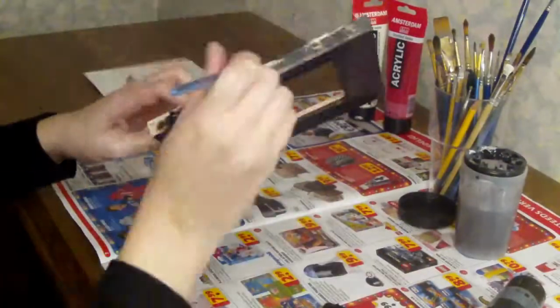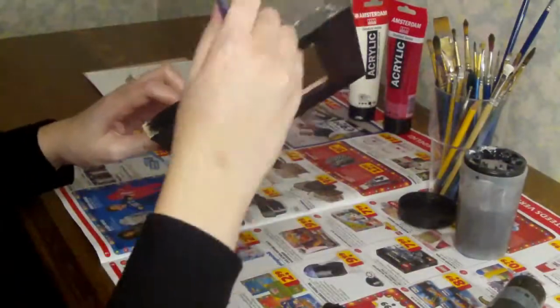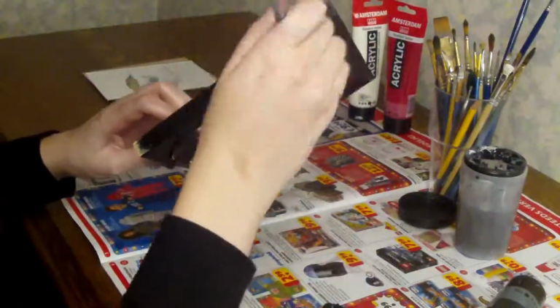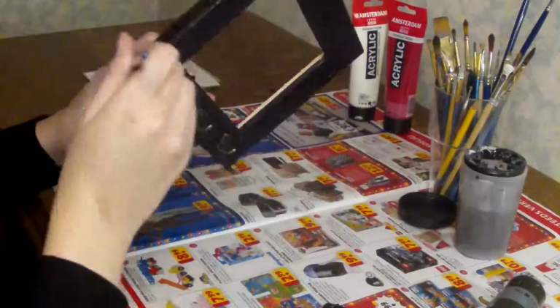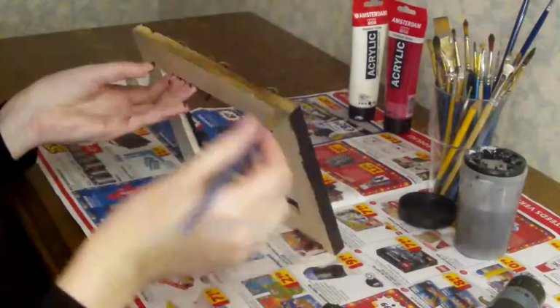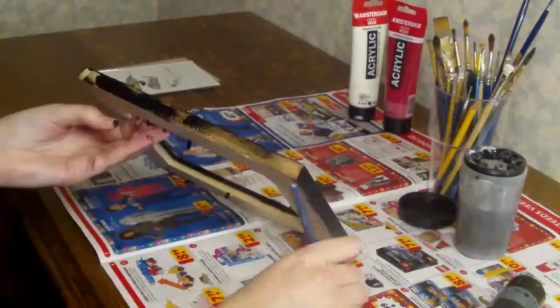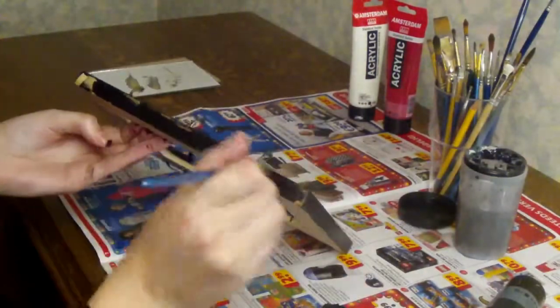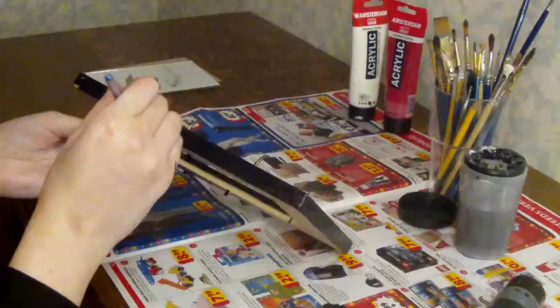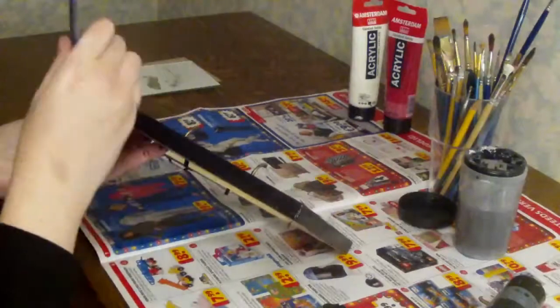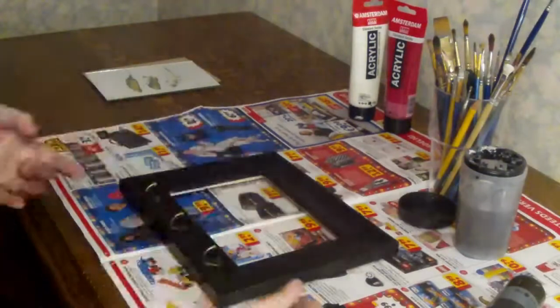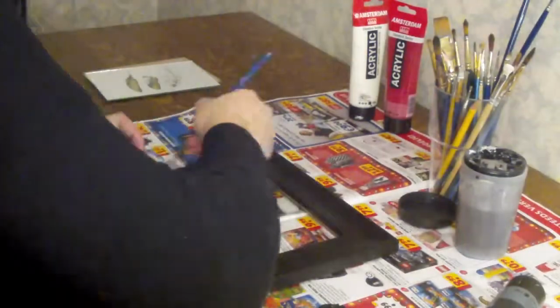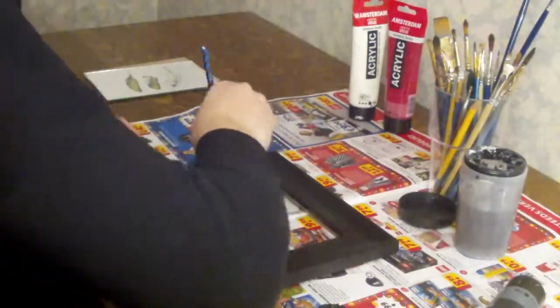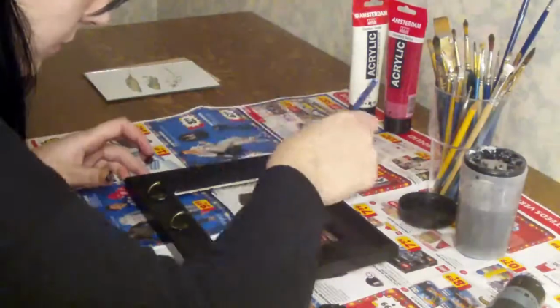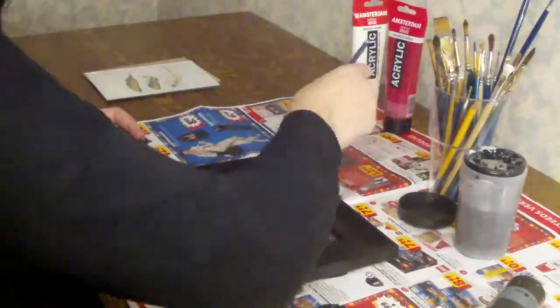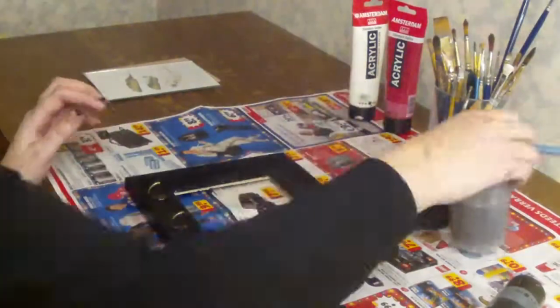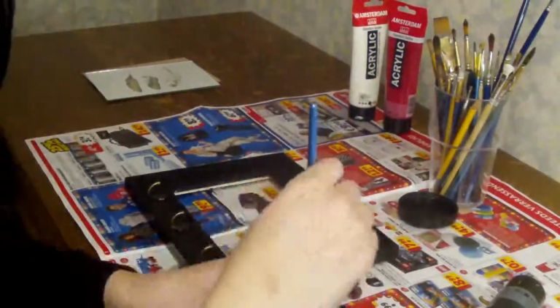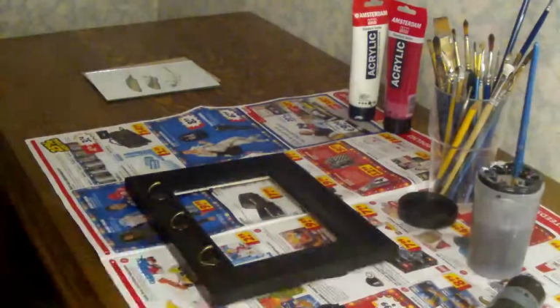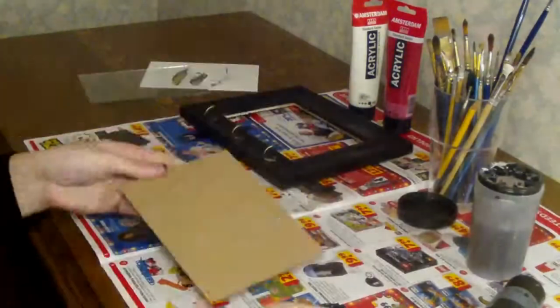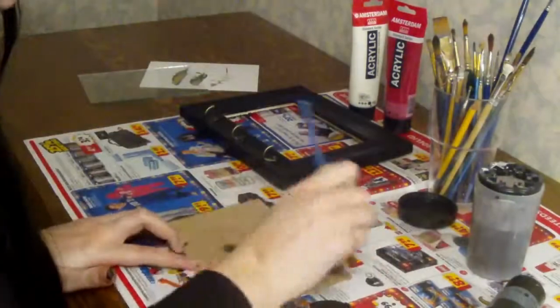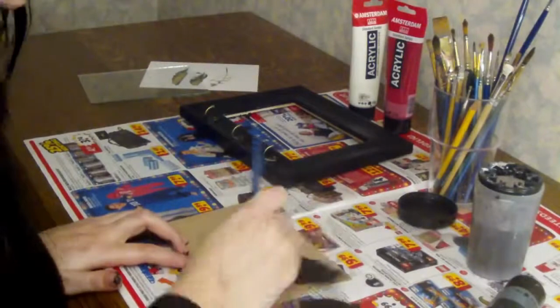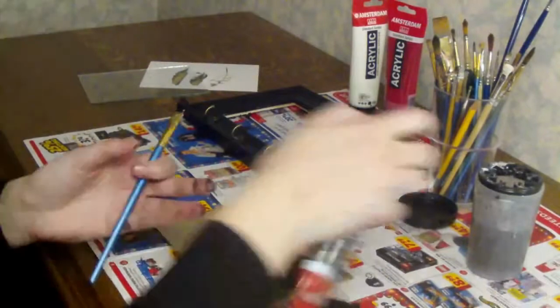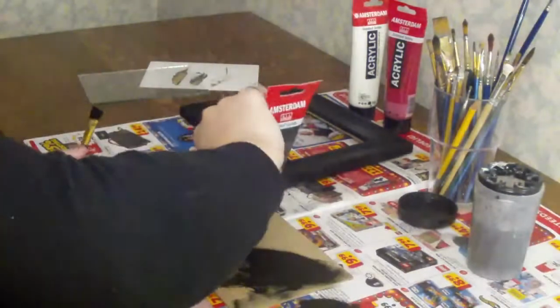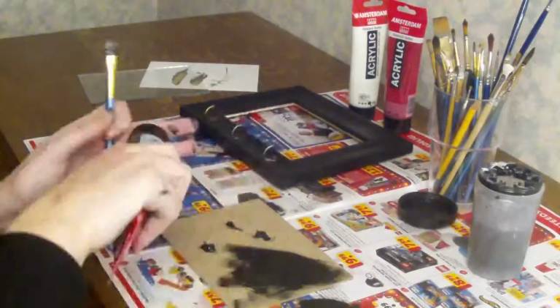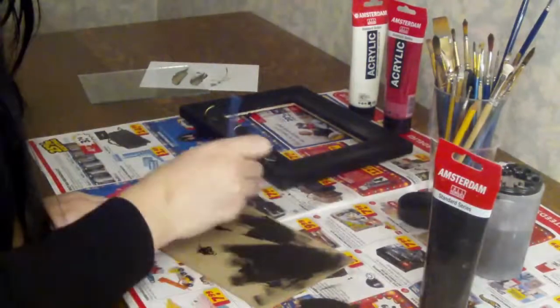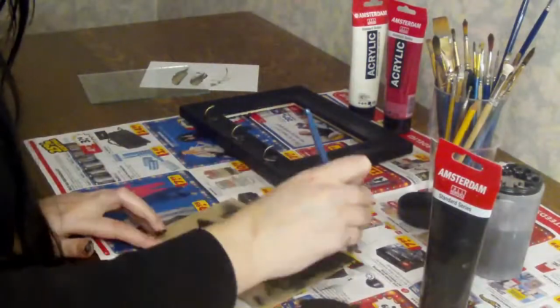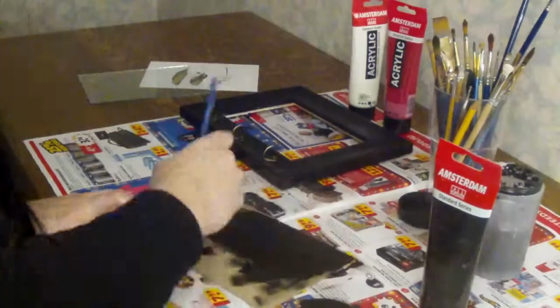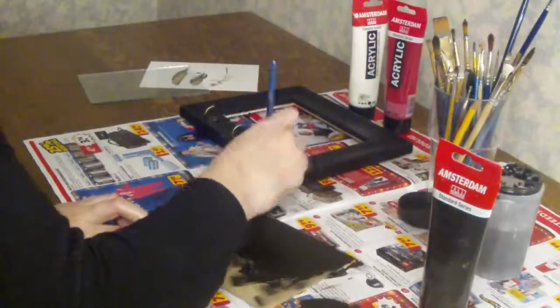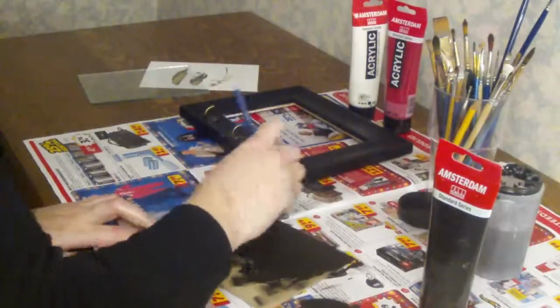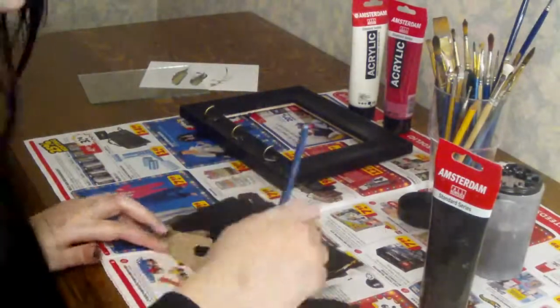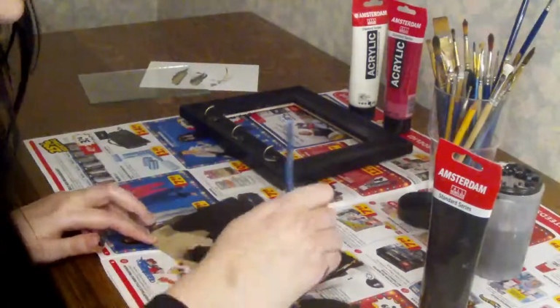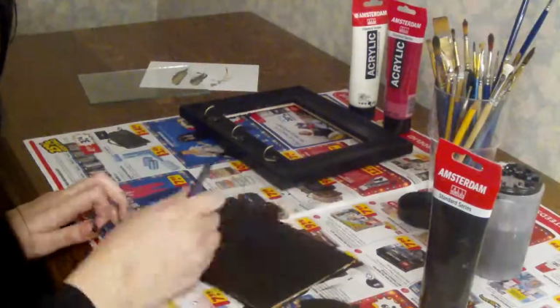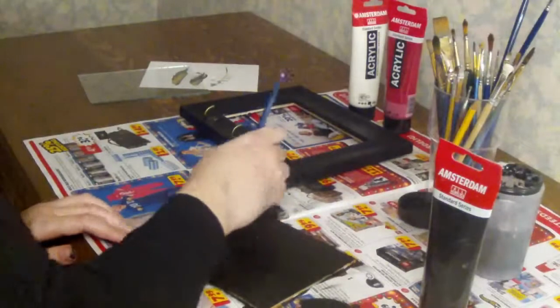When you are done painting the actual frame, put it aside to let it dry. In the meantime we're going to work on the backing. We're going to repeat the exact same process as for the frame, so start by painting it completely black.